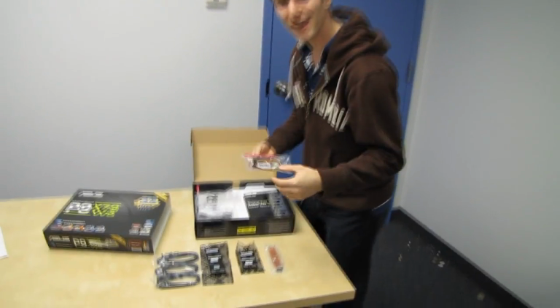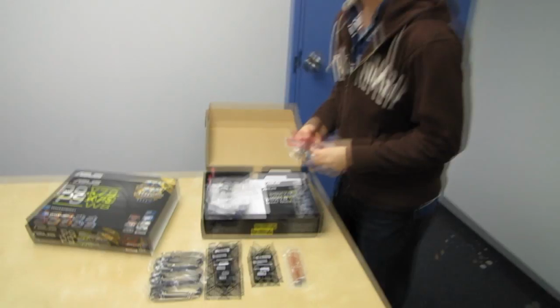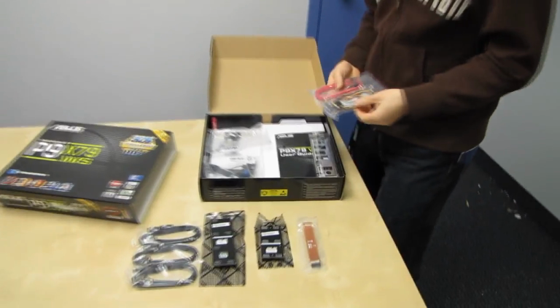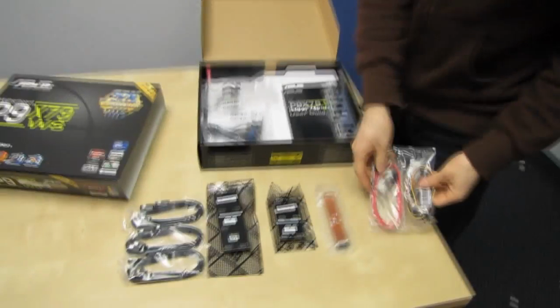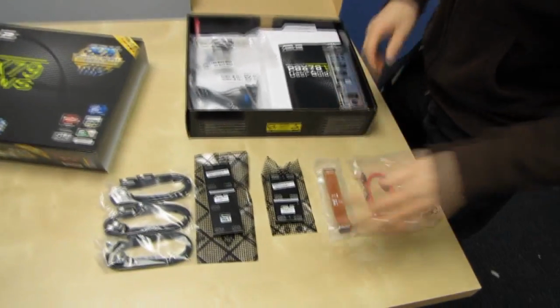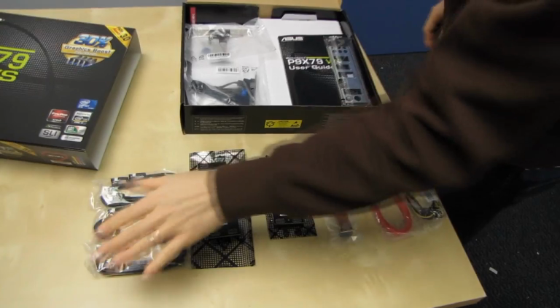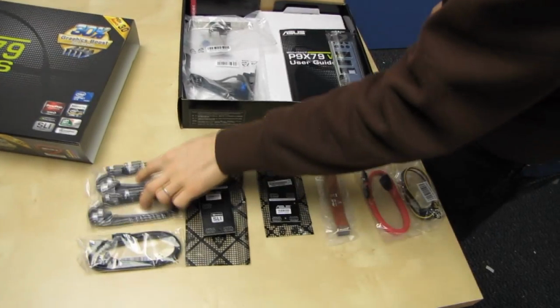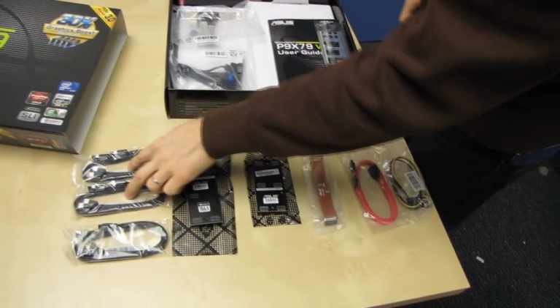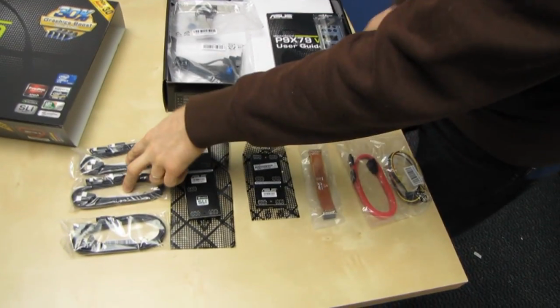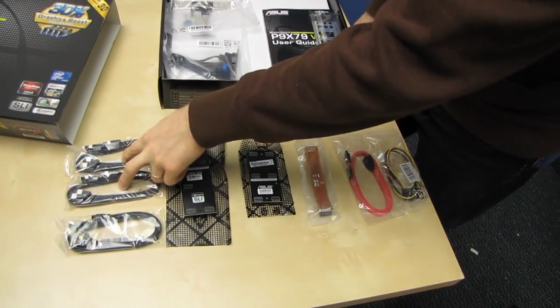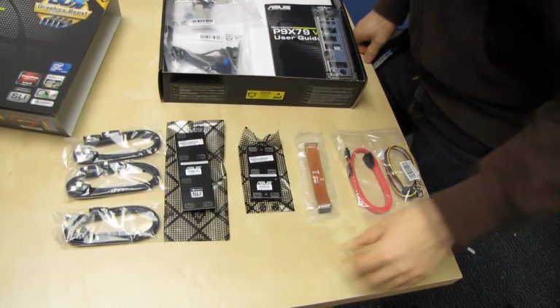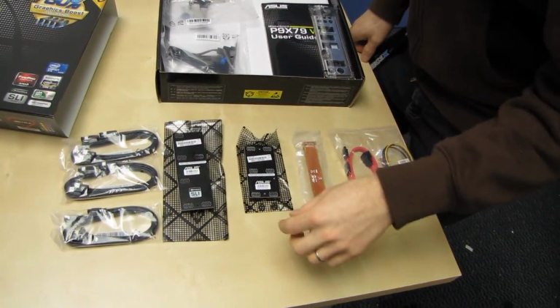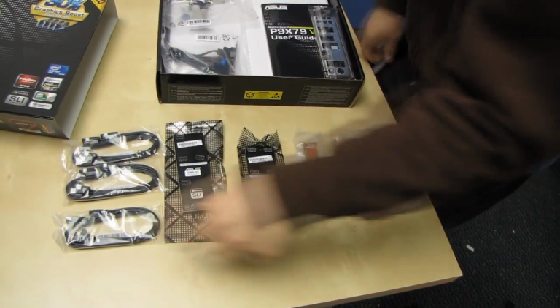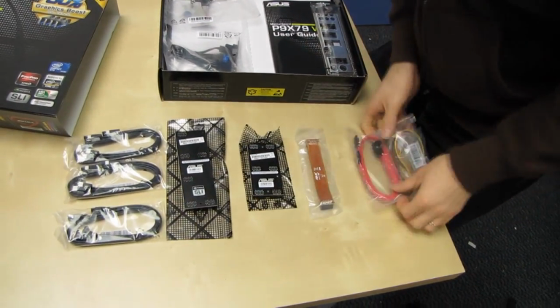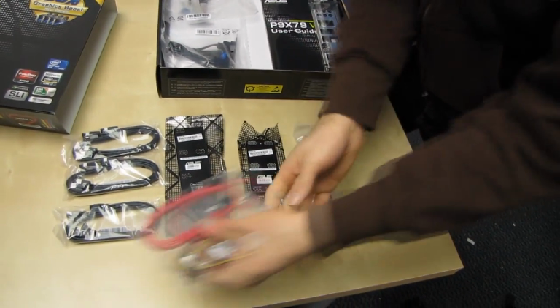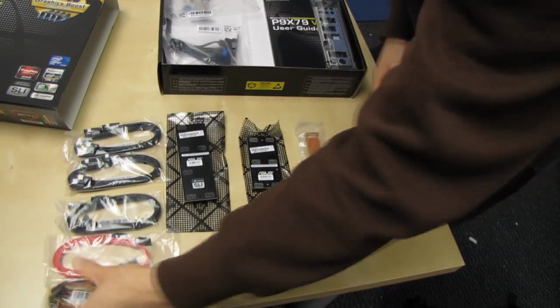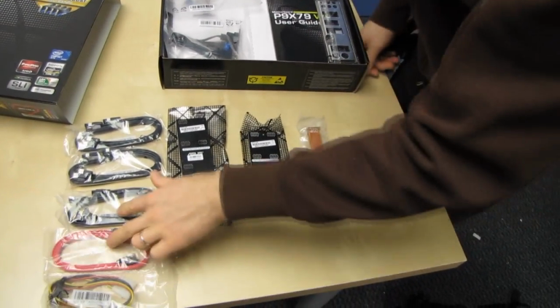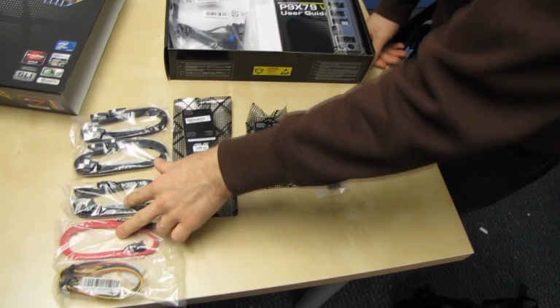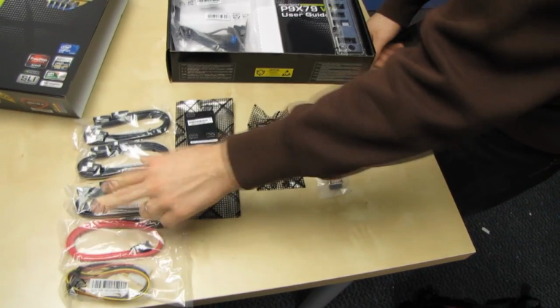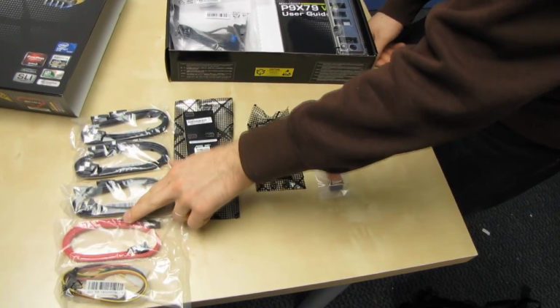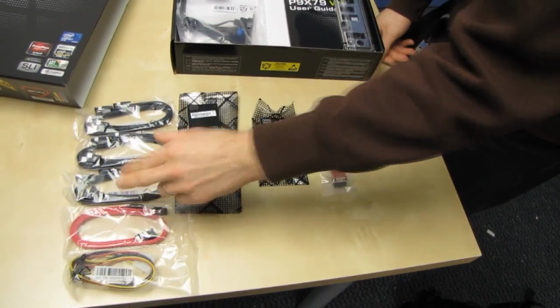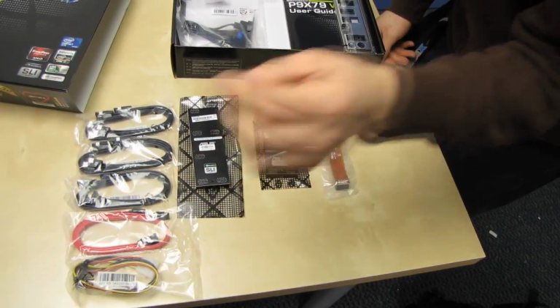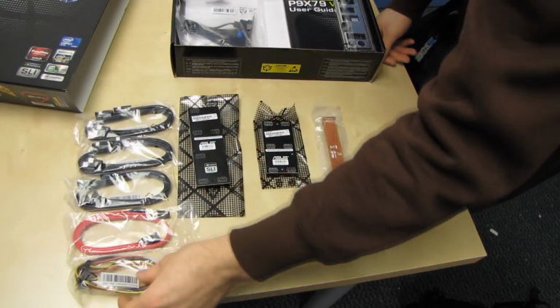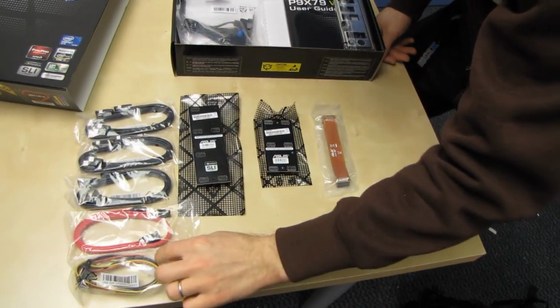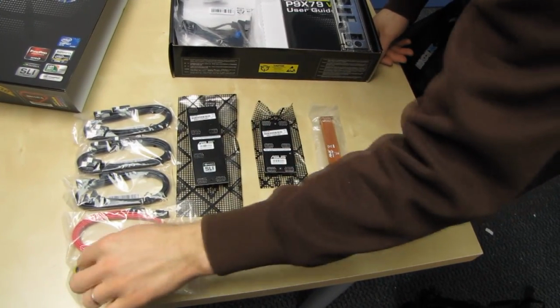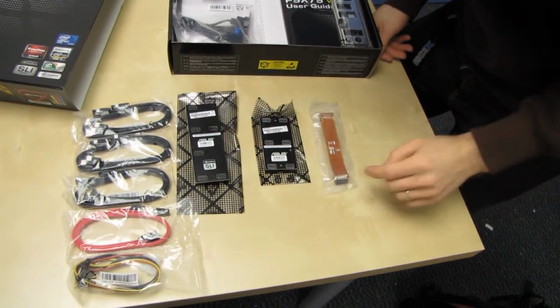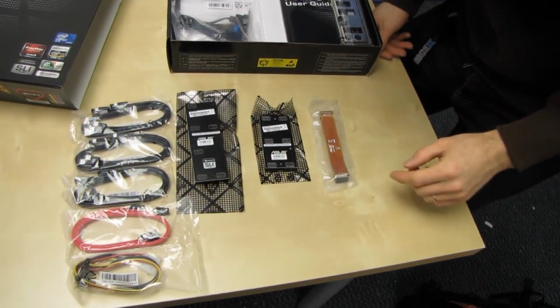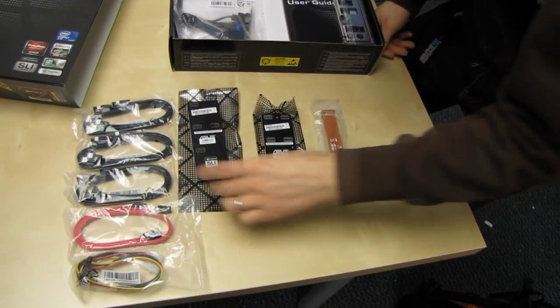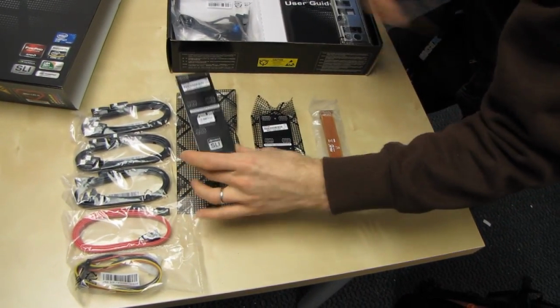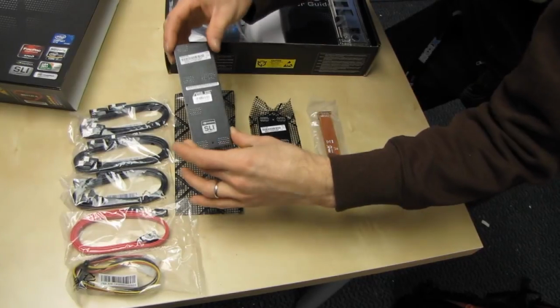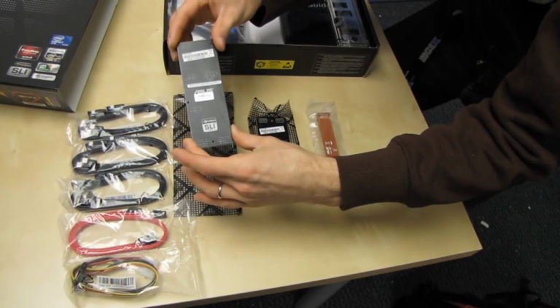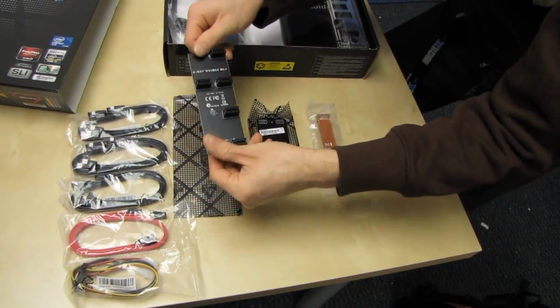Let's have a look at what we've got in terms of included accessories. We have four SATA 3 6 gigabit per second cables, four SATA 2 3 gigabit per second cables in various colors — that's an interesting strategy. We've got a molex to two SATA power adapter, and we have a four-way SLI bridge.